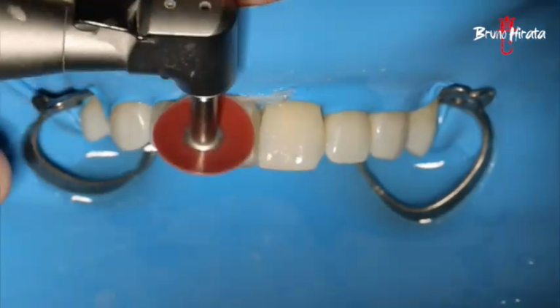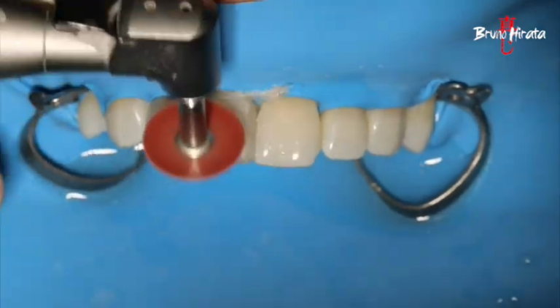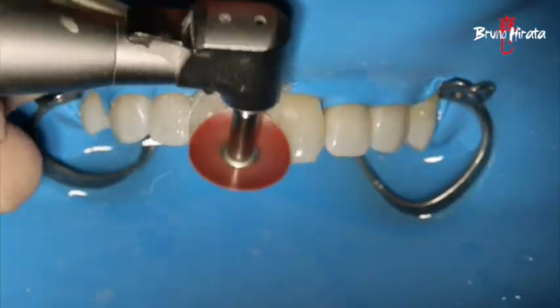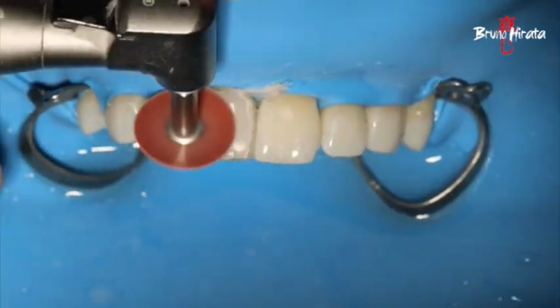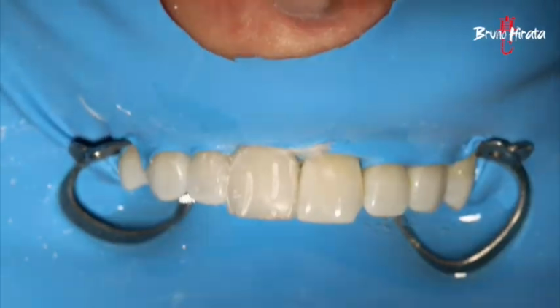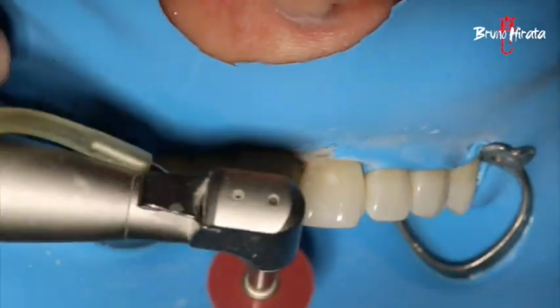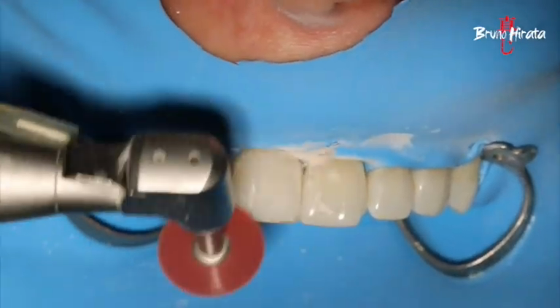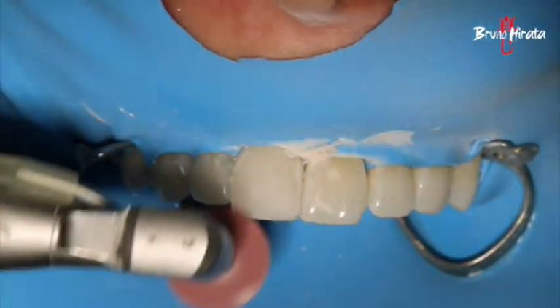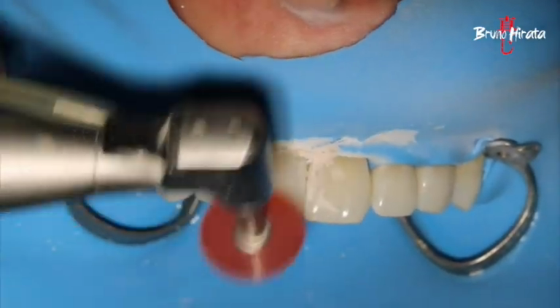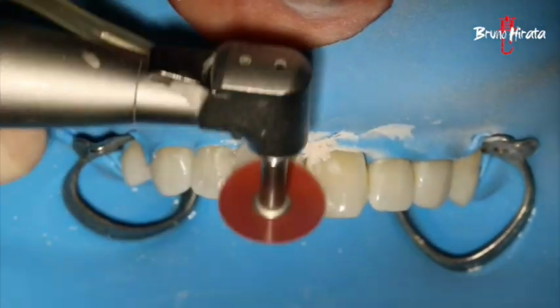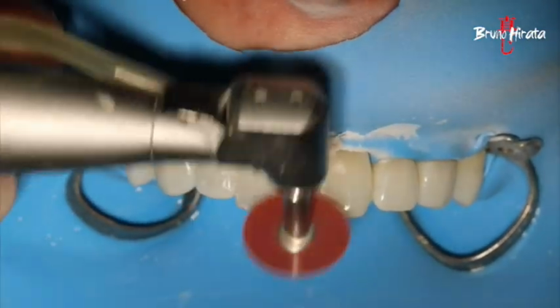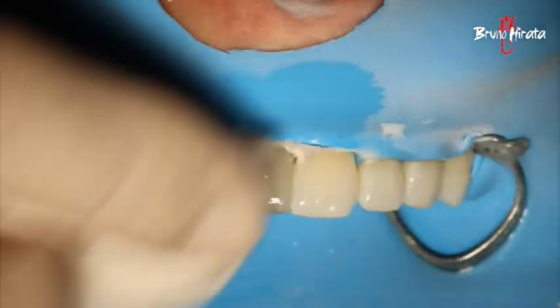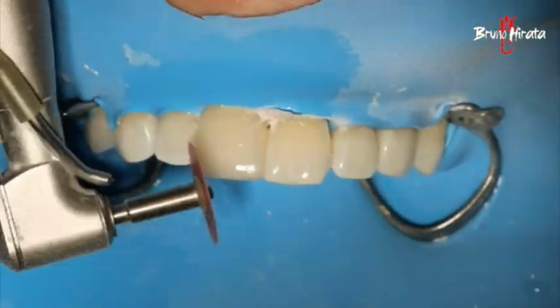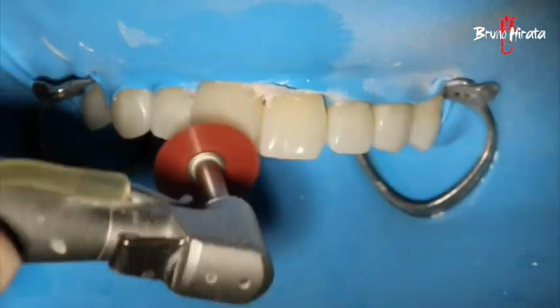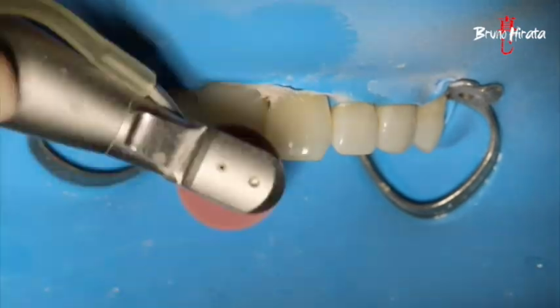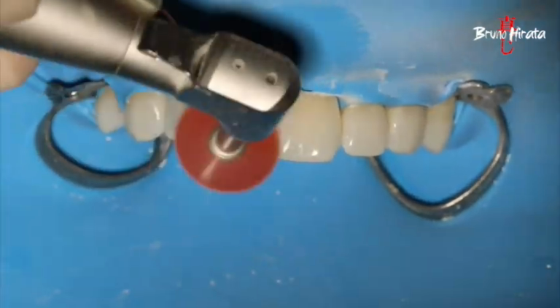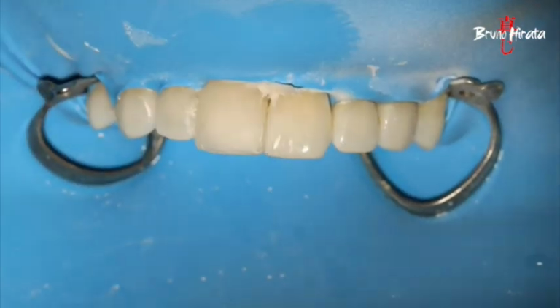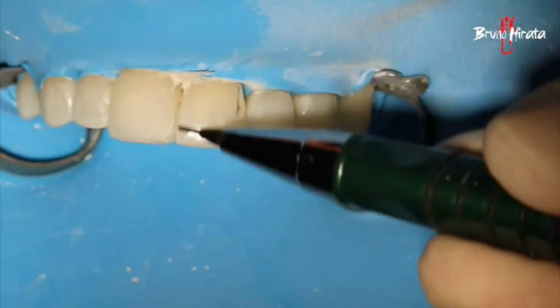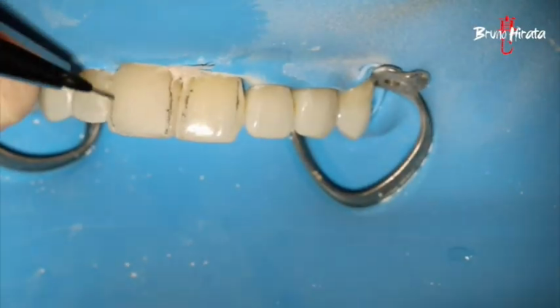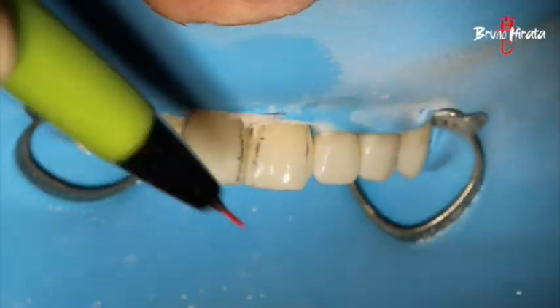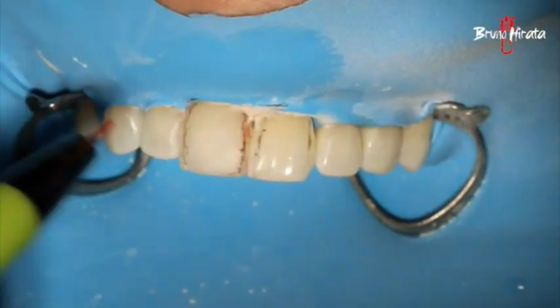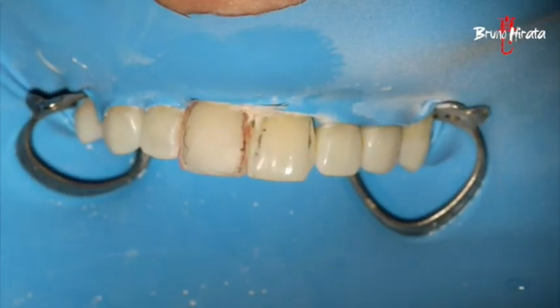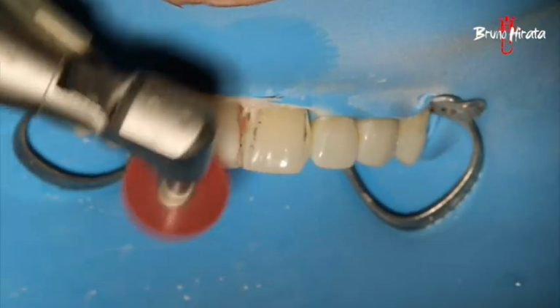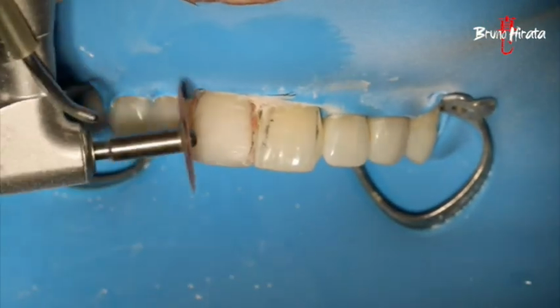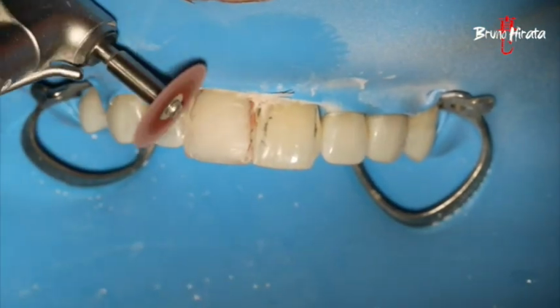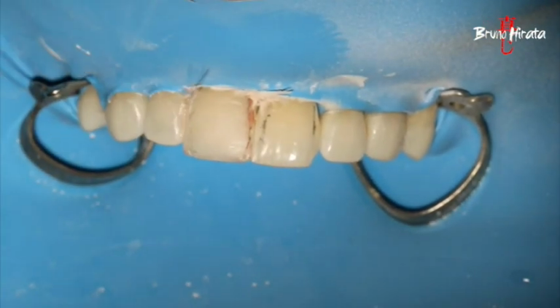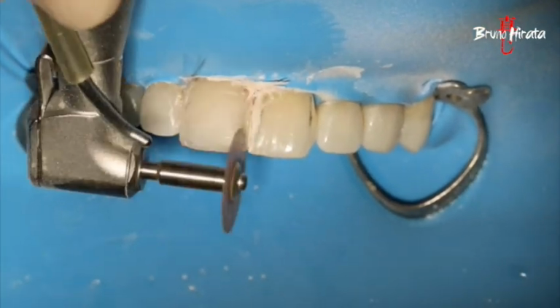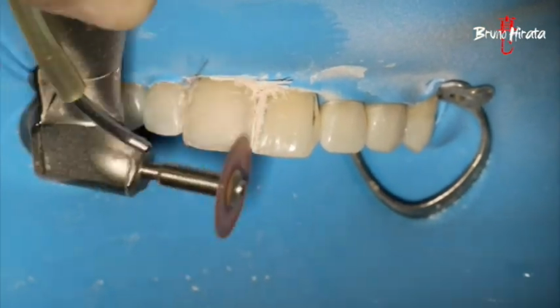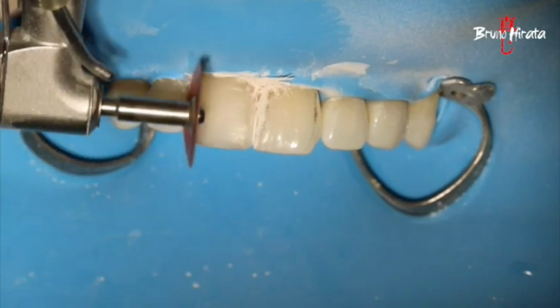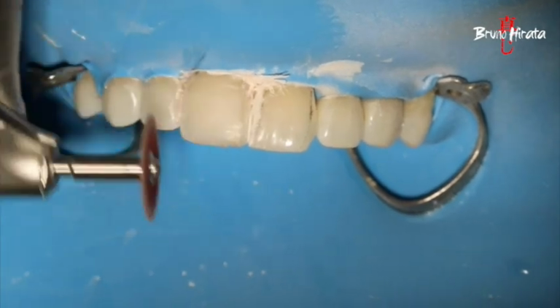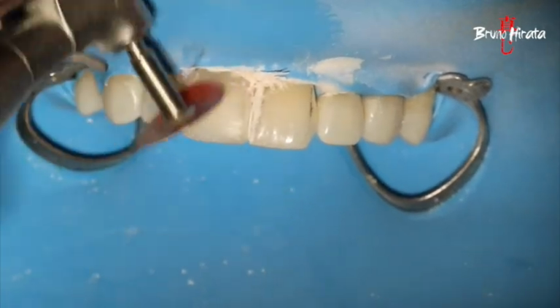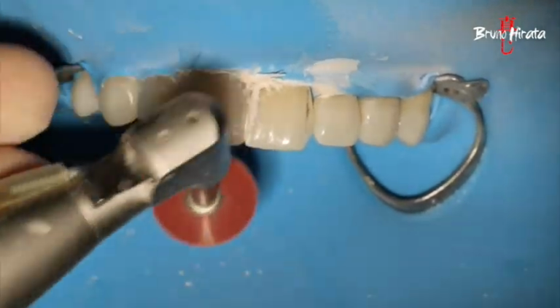After the resin, we removed the excess using an aluminum oxide disc, providing the right-plane inclination in all three thirds of the tooth, giving the restoration the ideal contour.